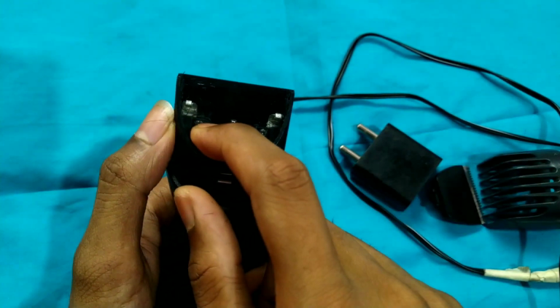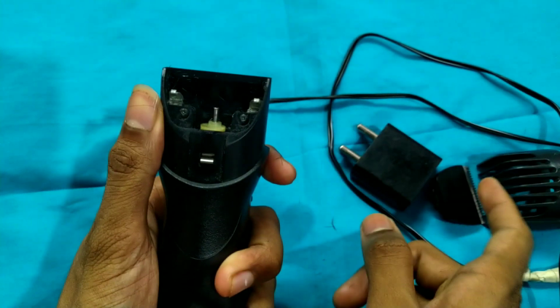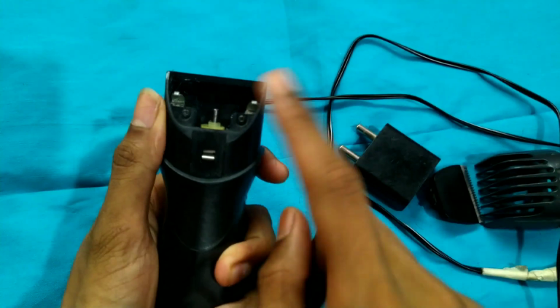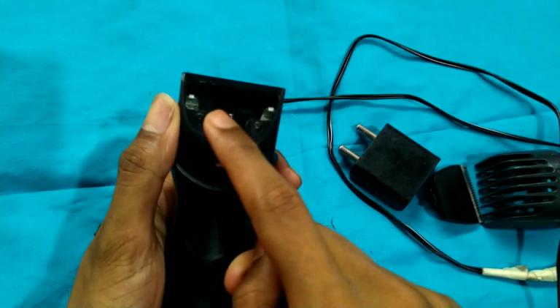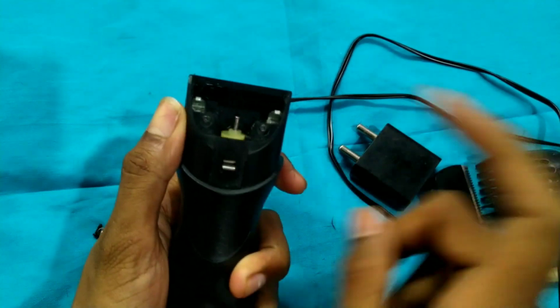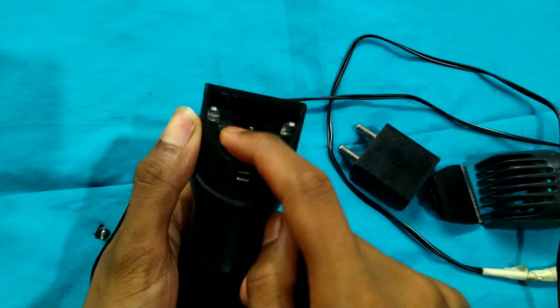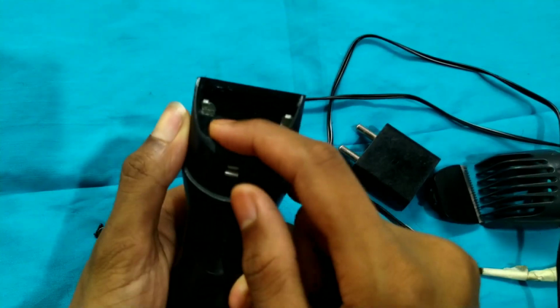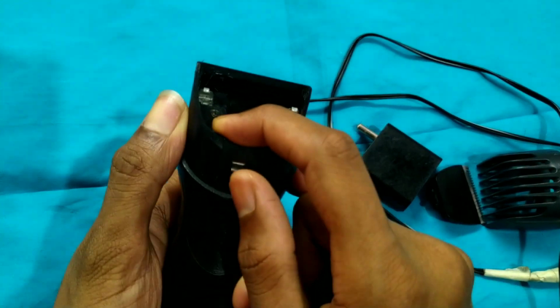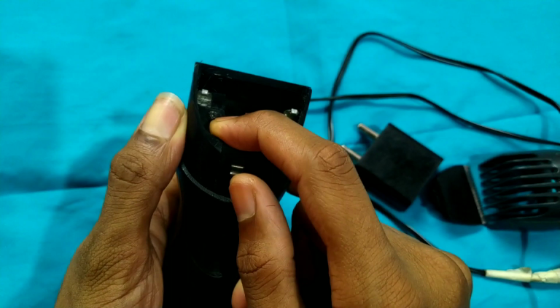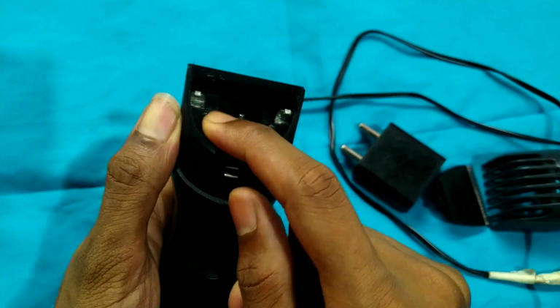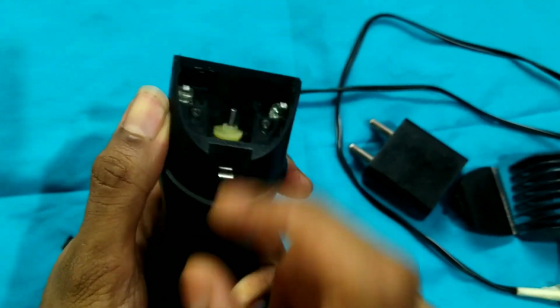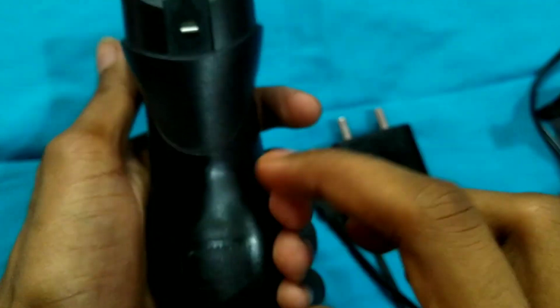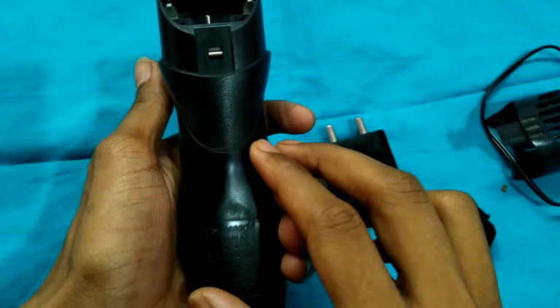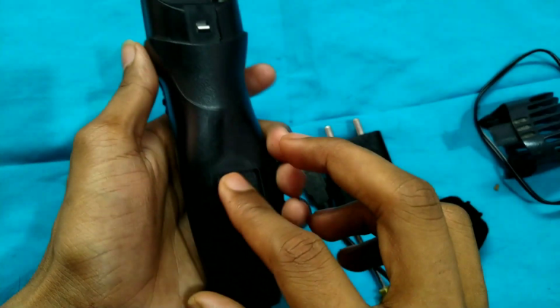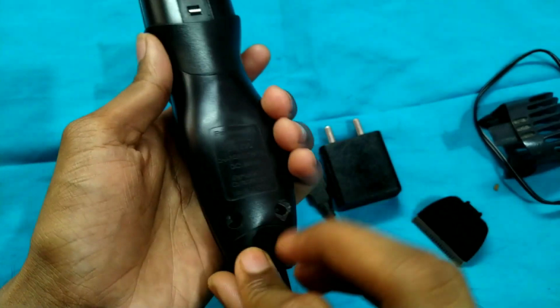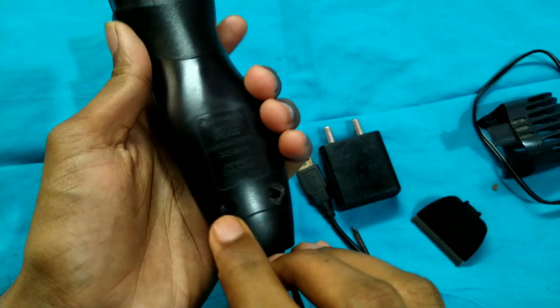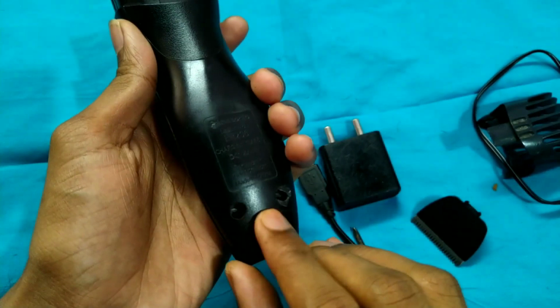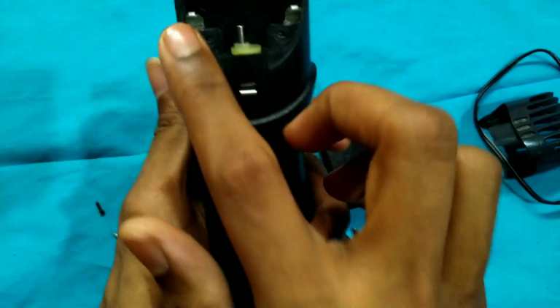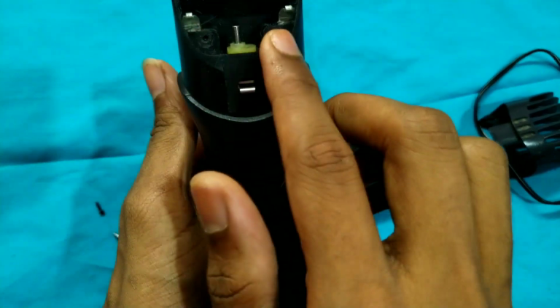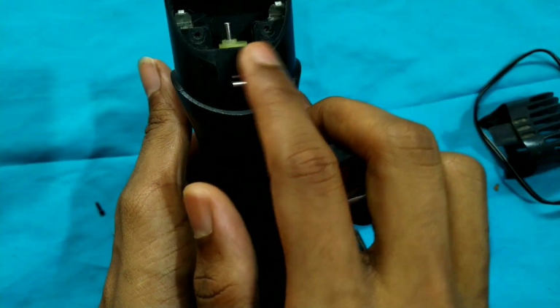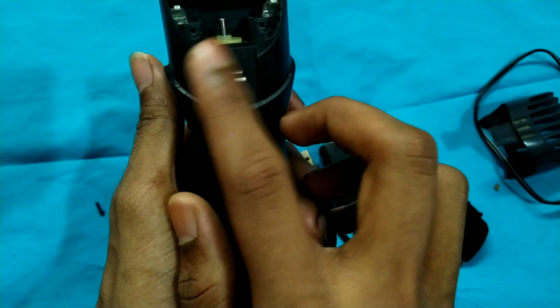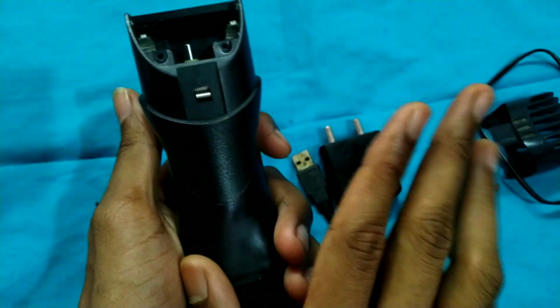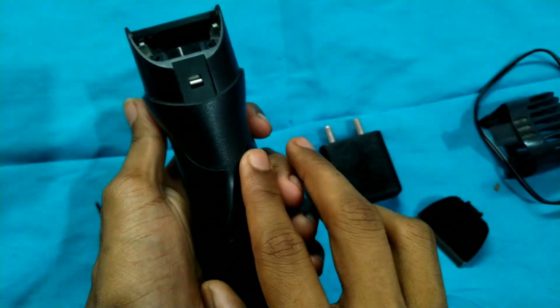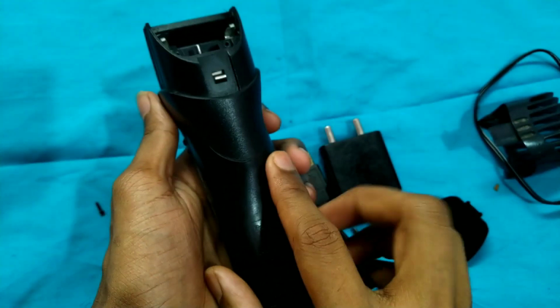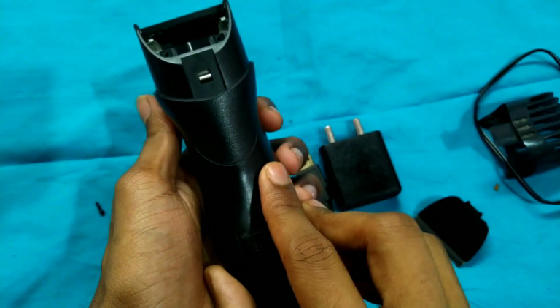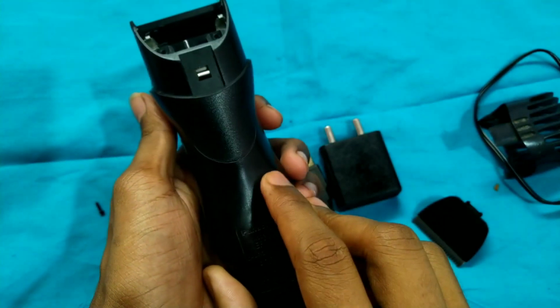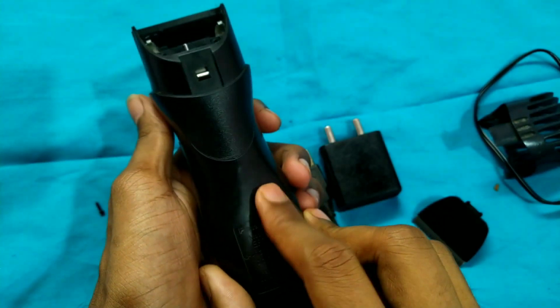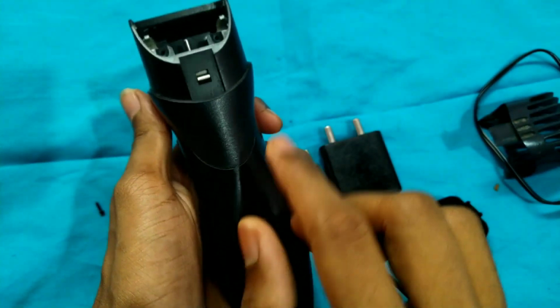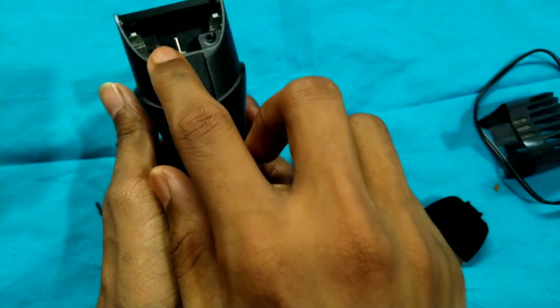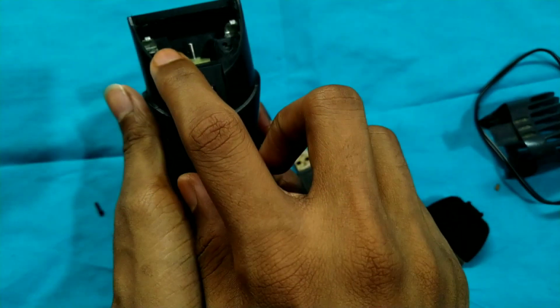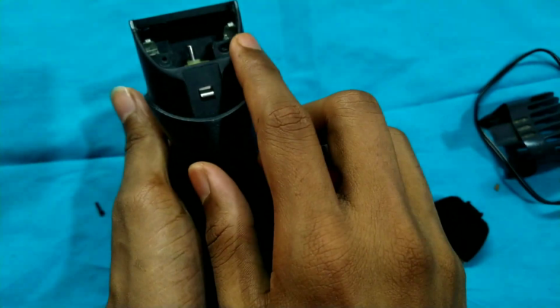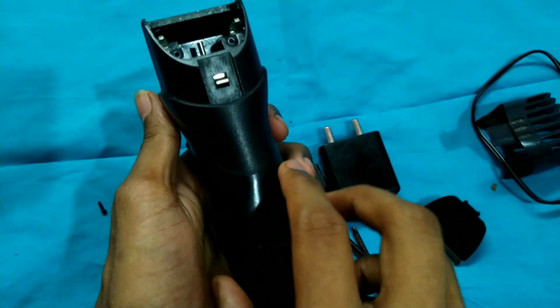It's good to see the place here. How did you put your finger on the blade? If you put your finger on the blade, be careful.